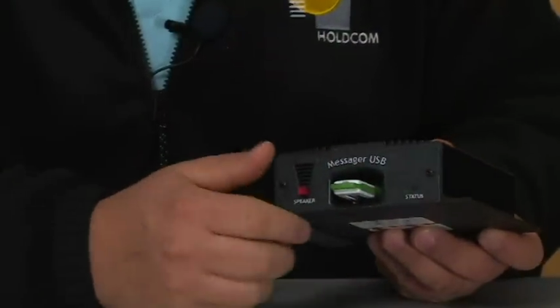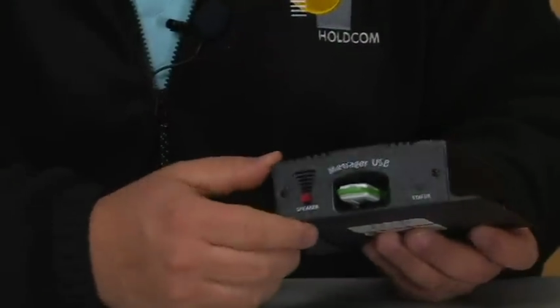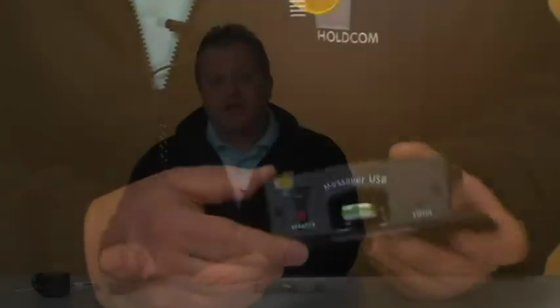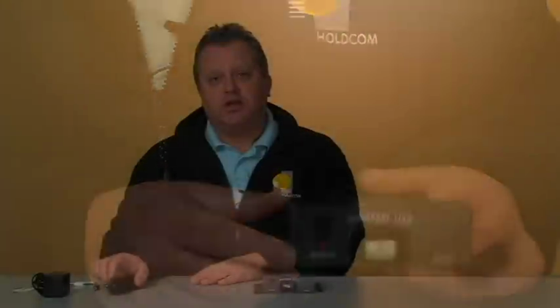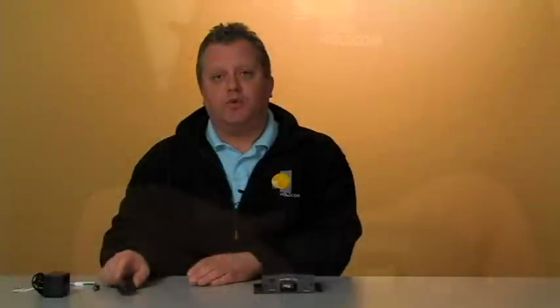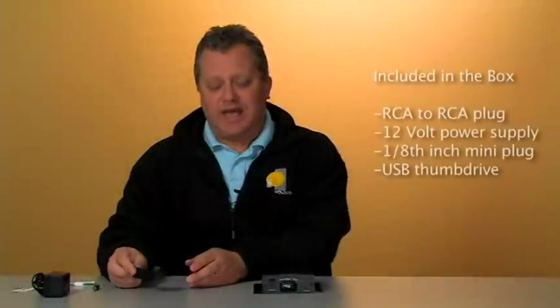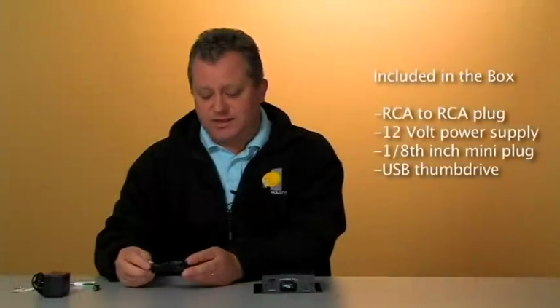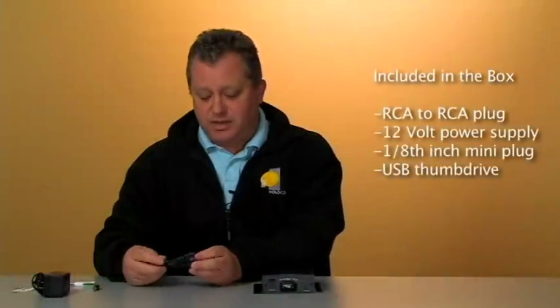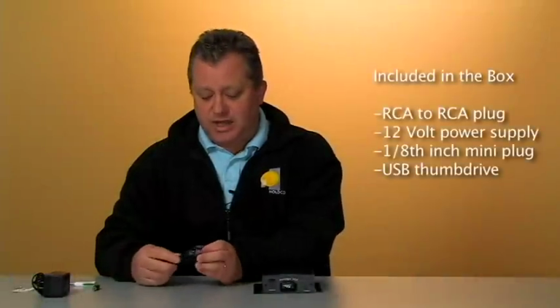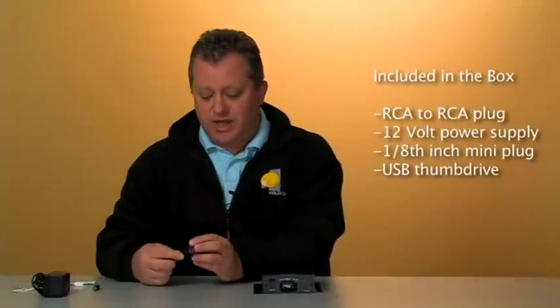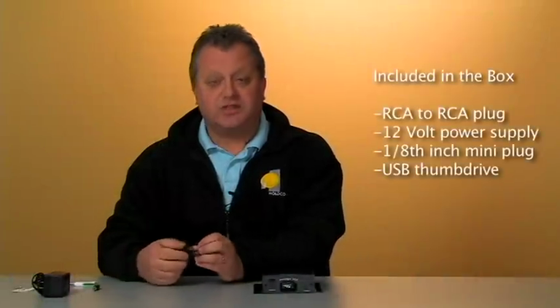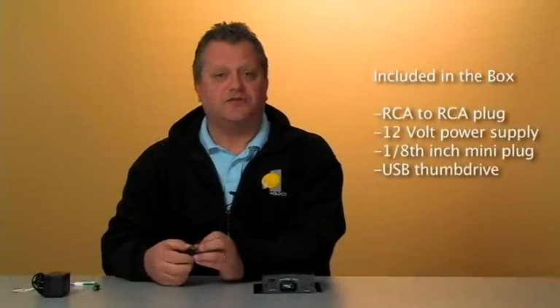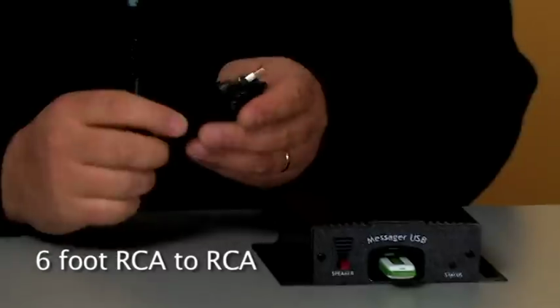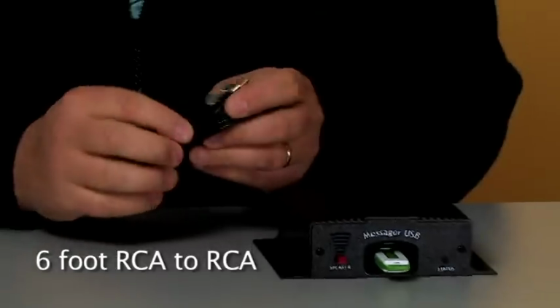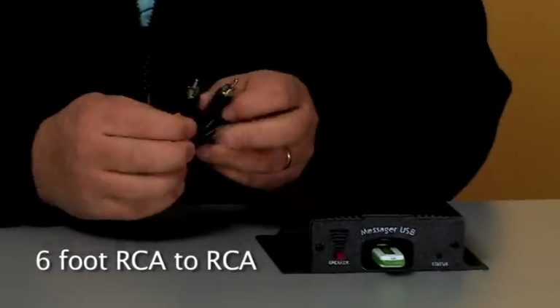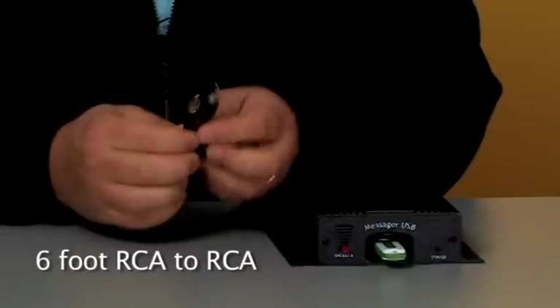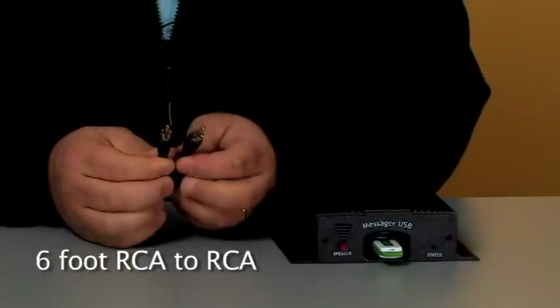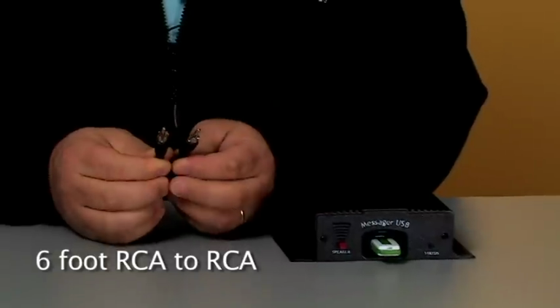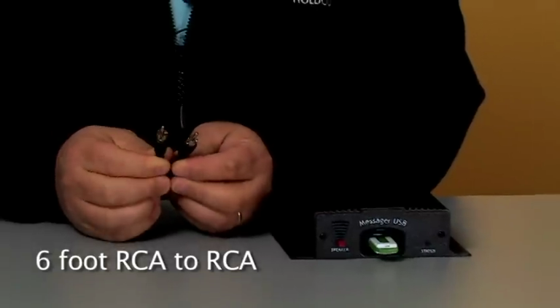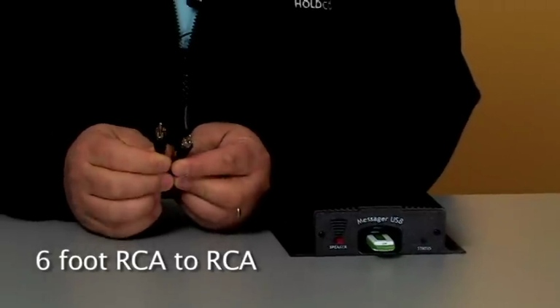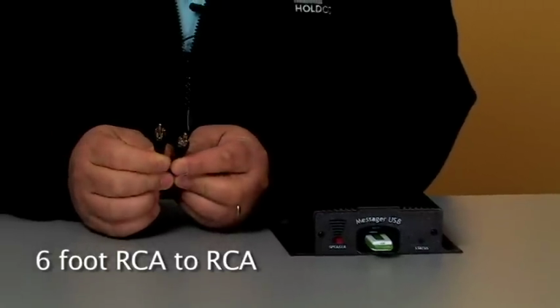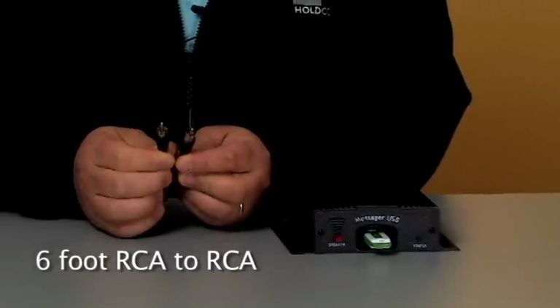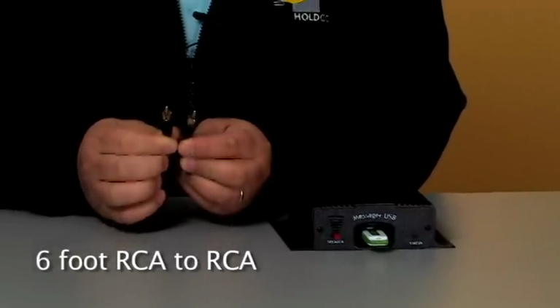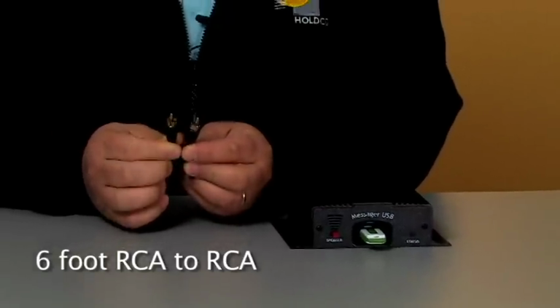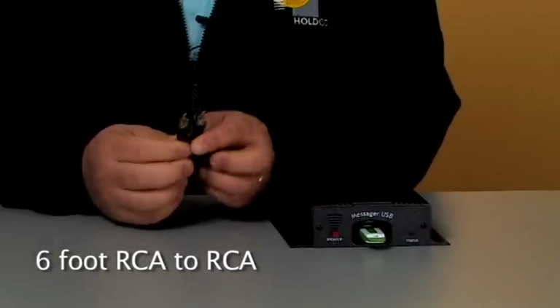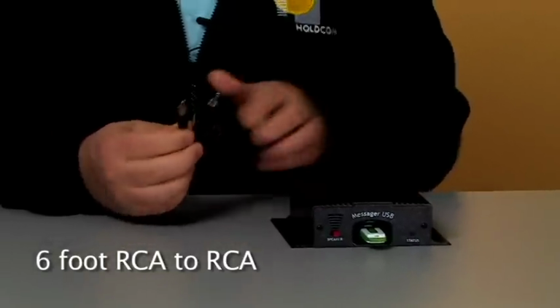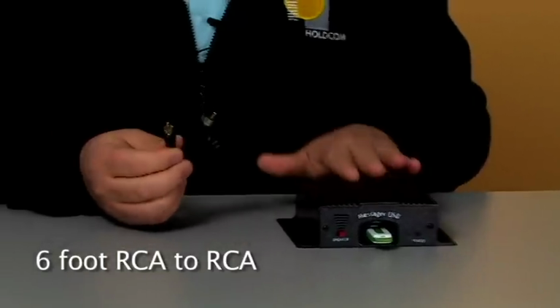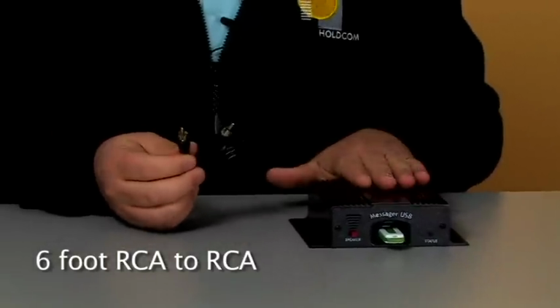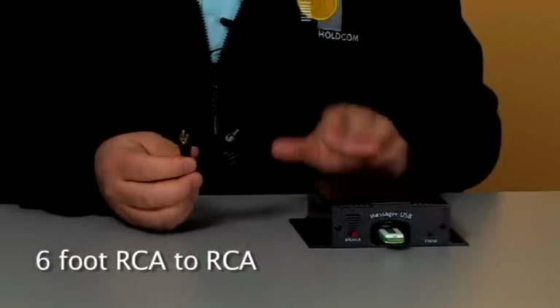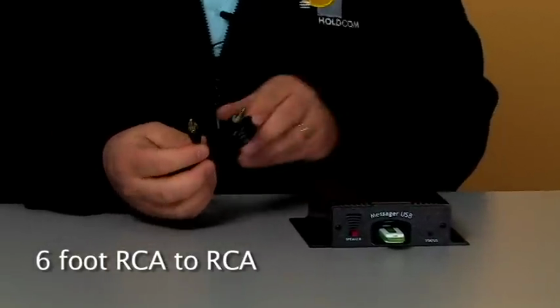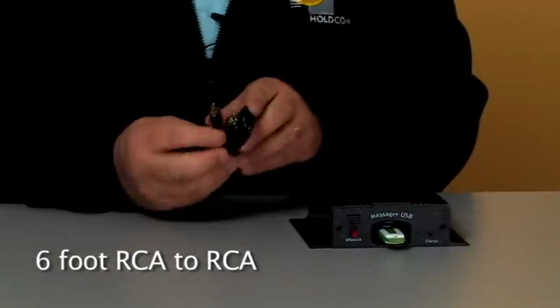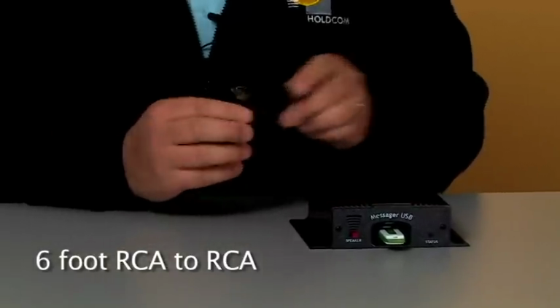Switching over, taking a look at what we have inside the box, we have our six-foot RCA to RCA cable. That's for interfacing your digital announcer to your control box on your phone system.